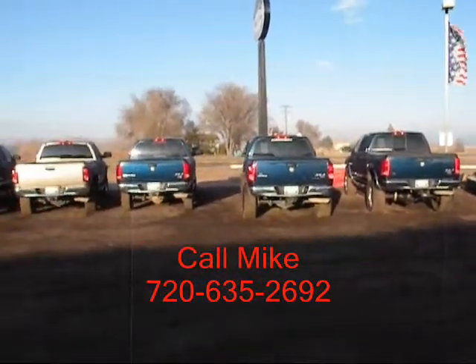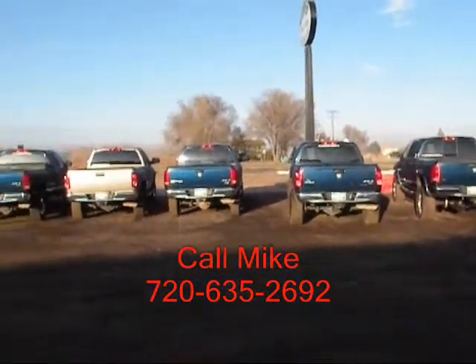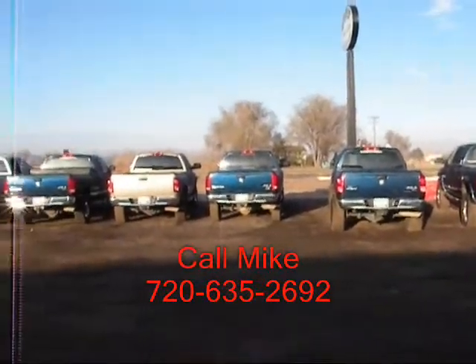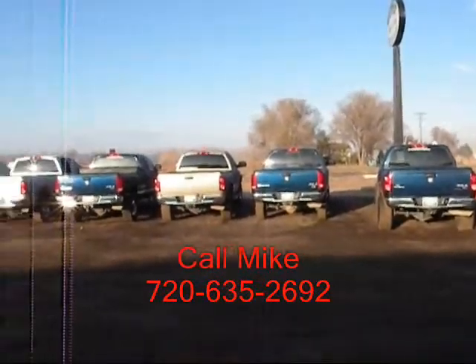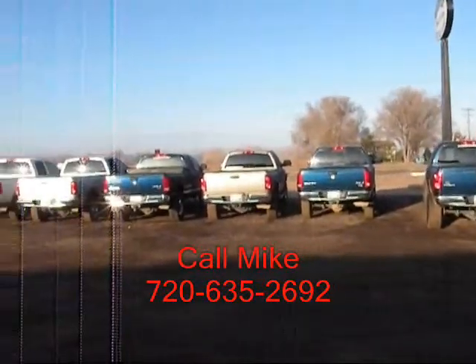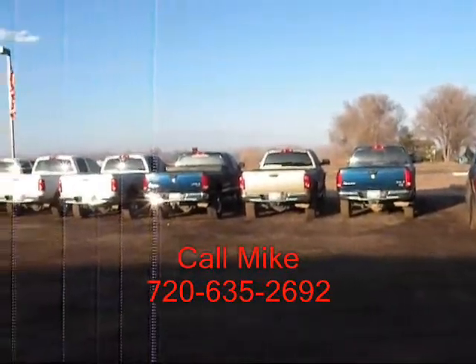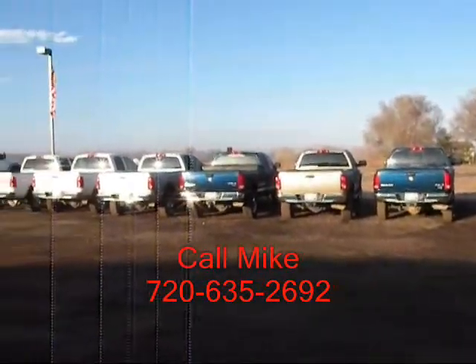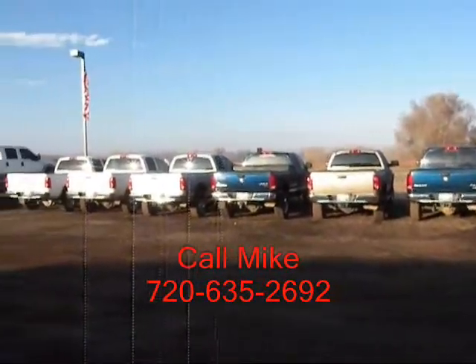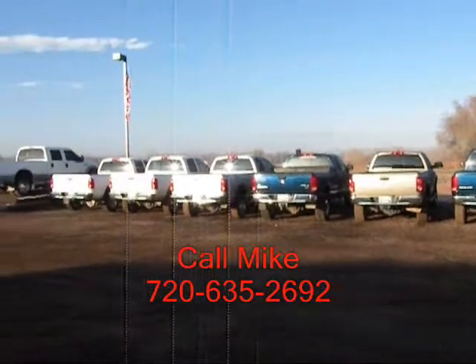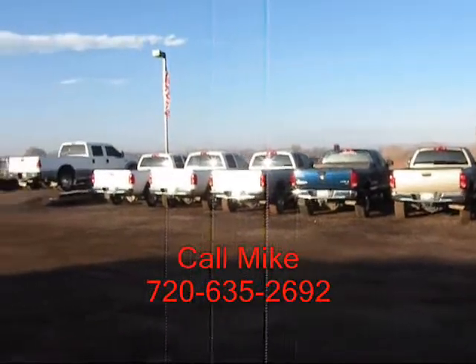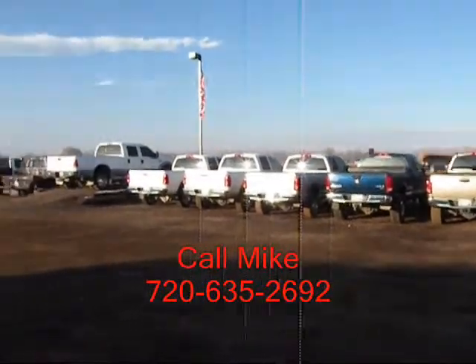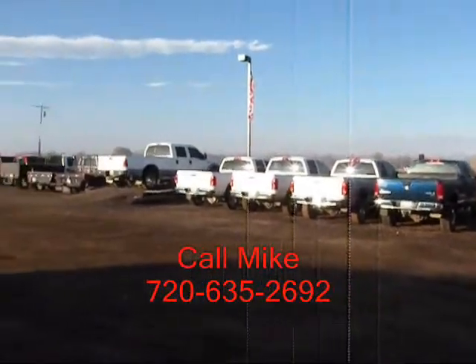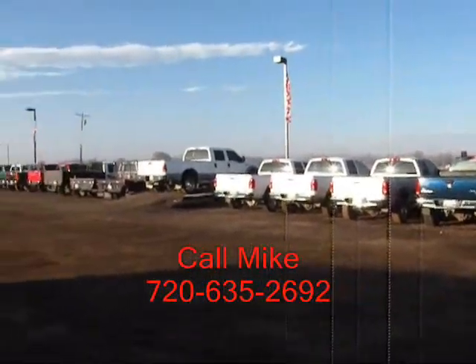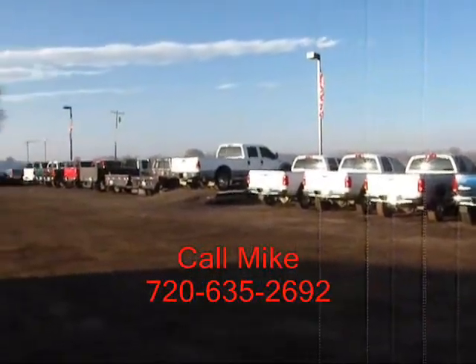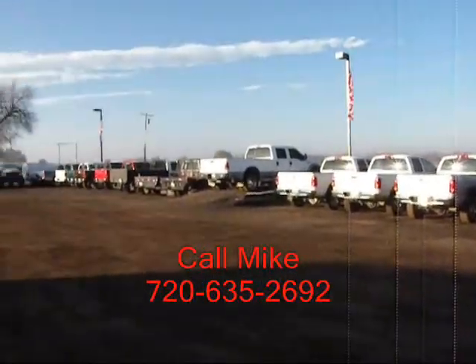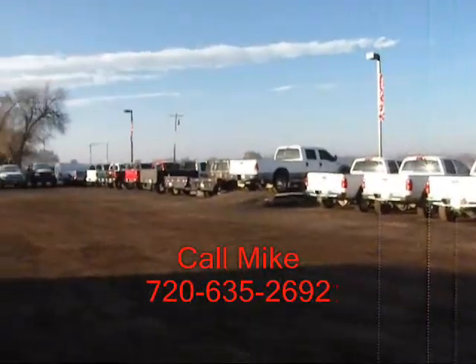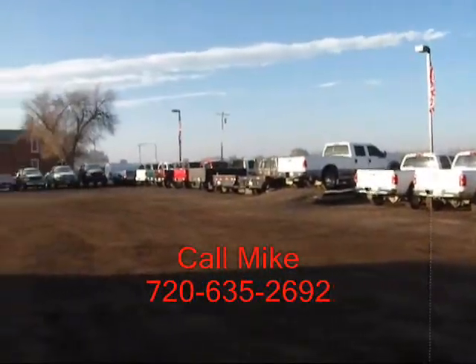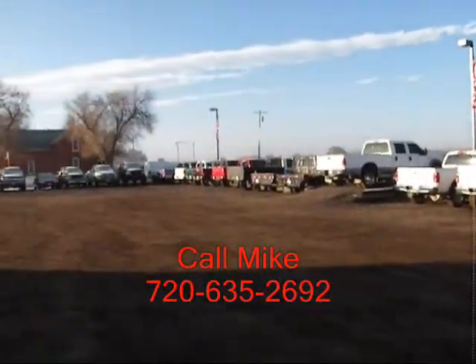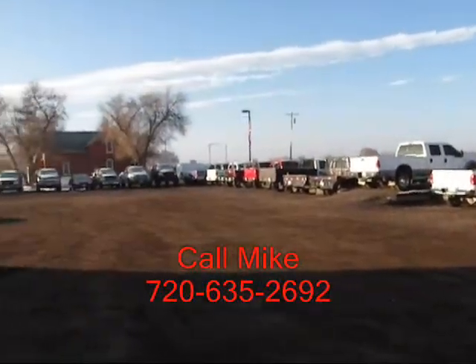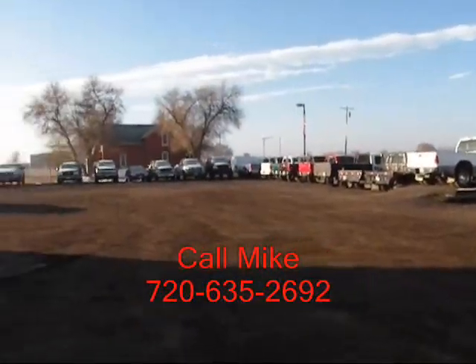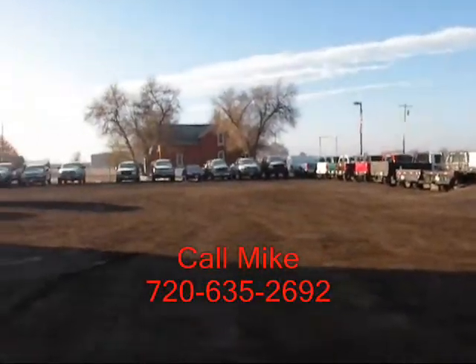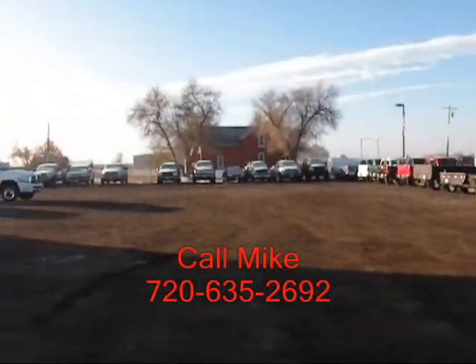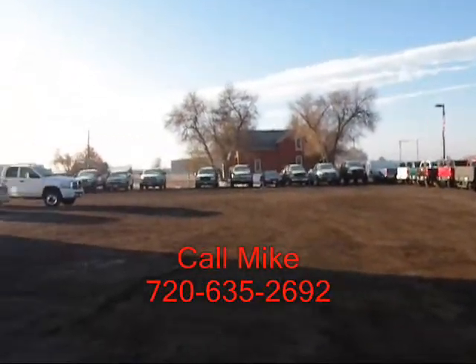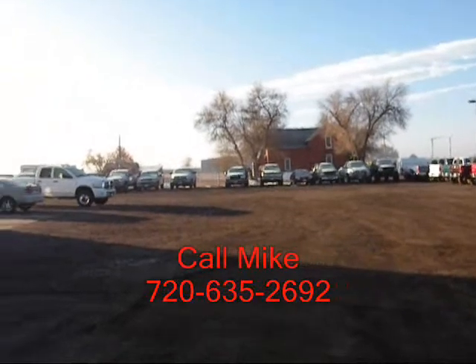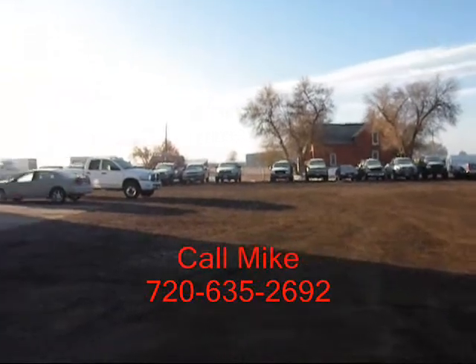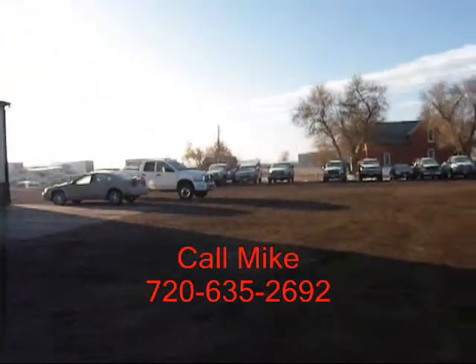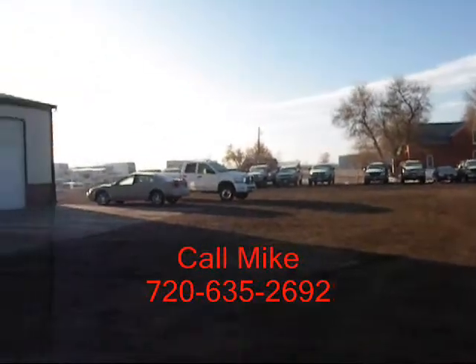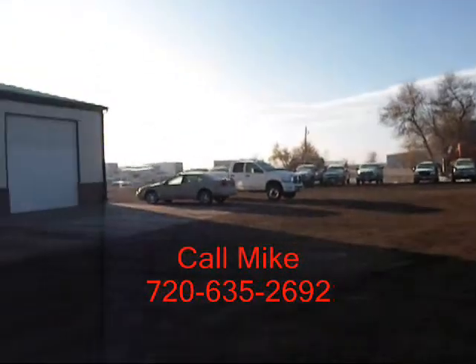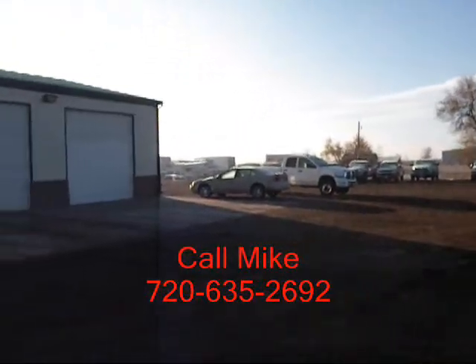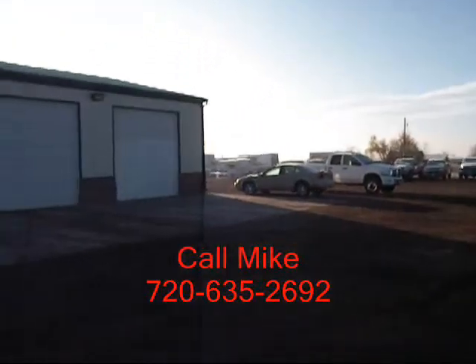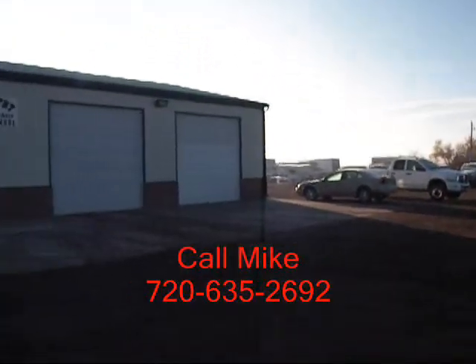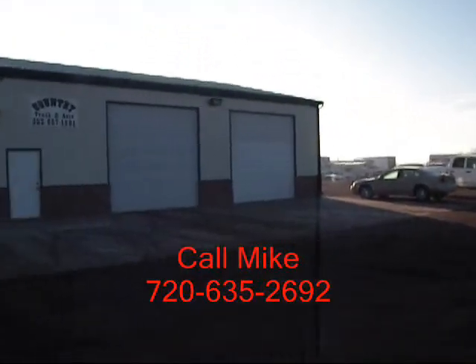We specialize in diesel trucks, and by having a narrow focus, we can offer you great selection and pricing. We've been in business seven years, and I've been with the company for two years.